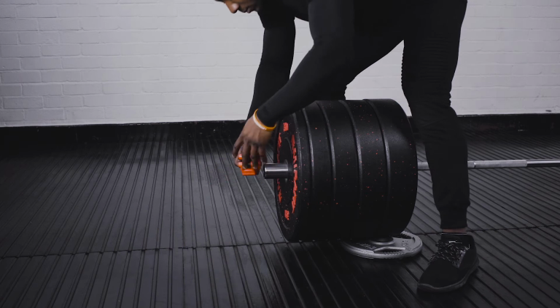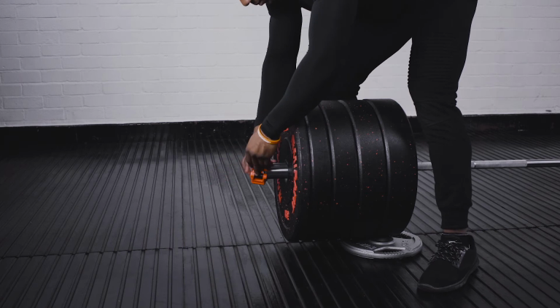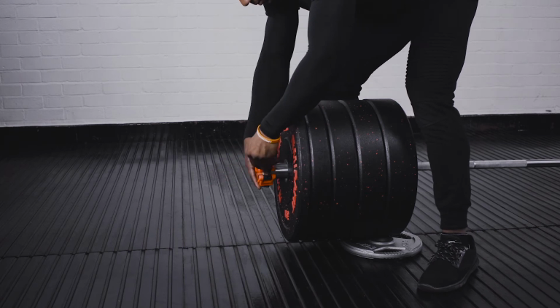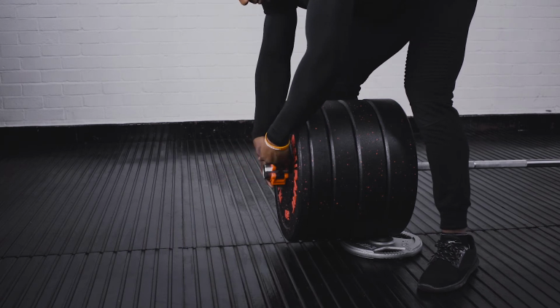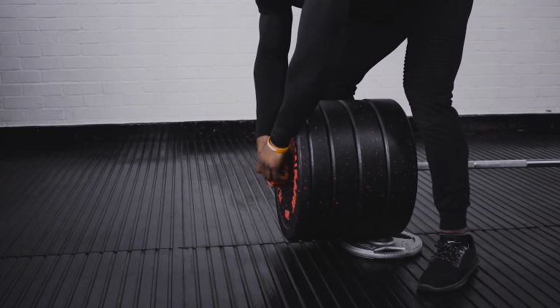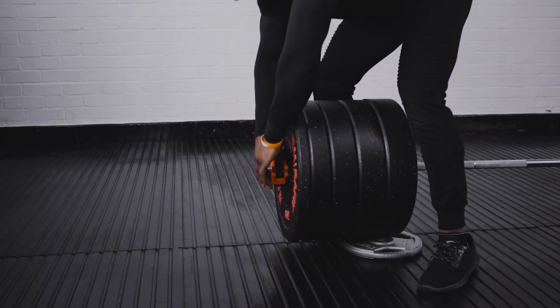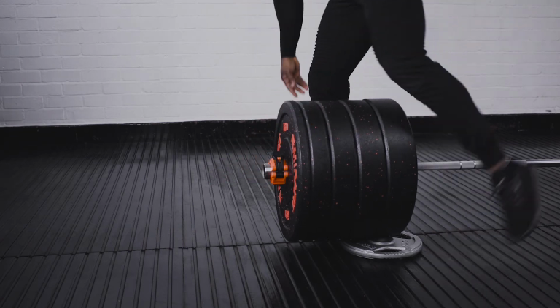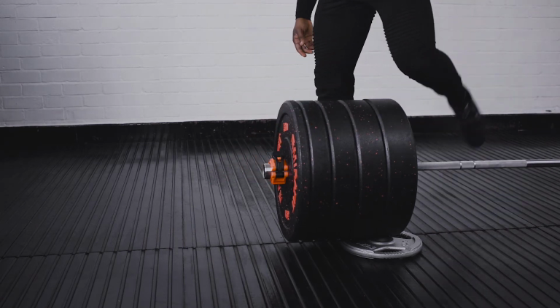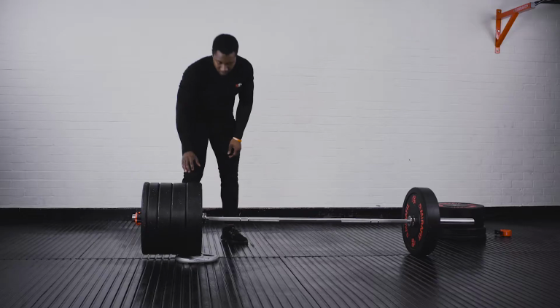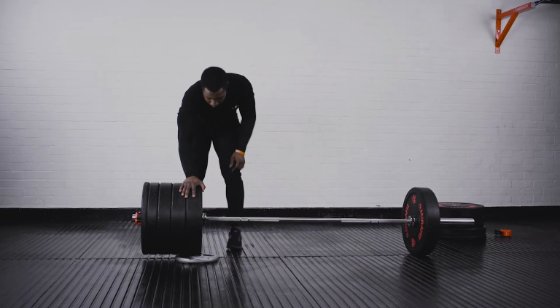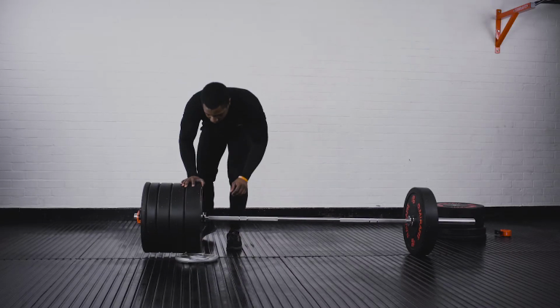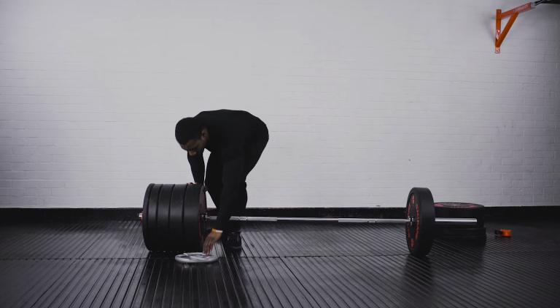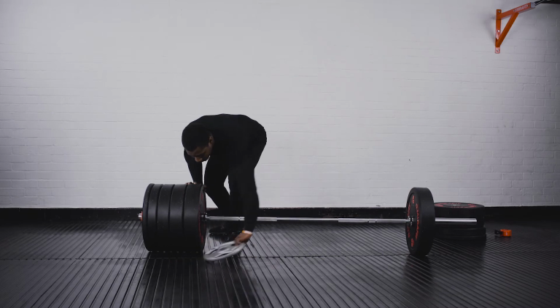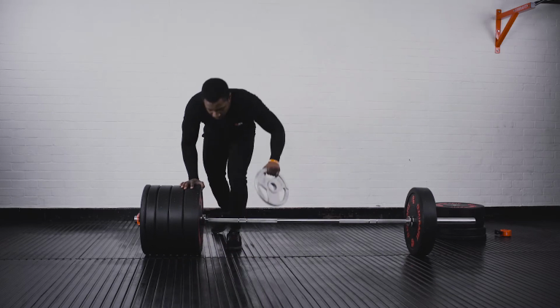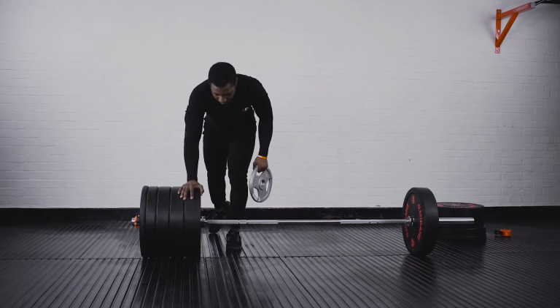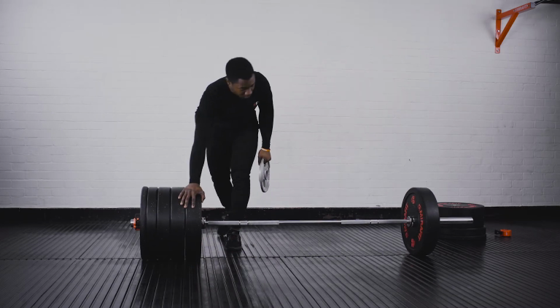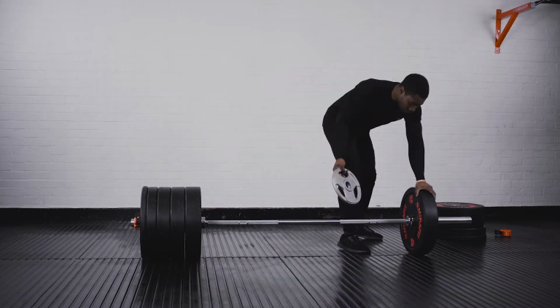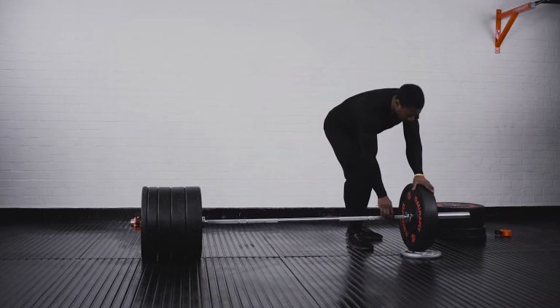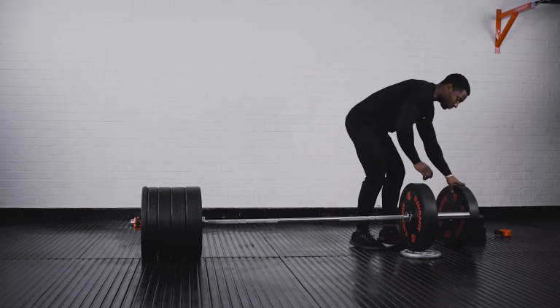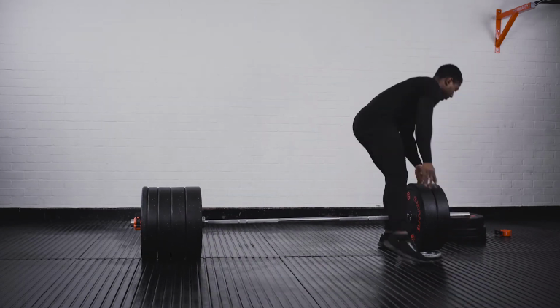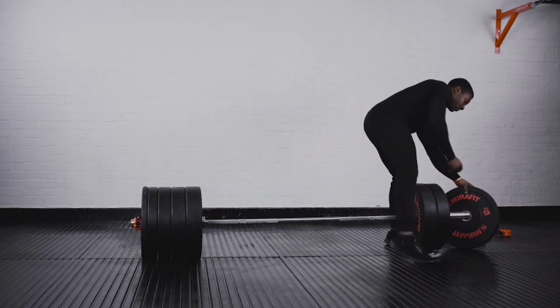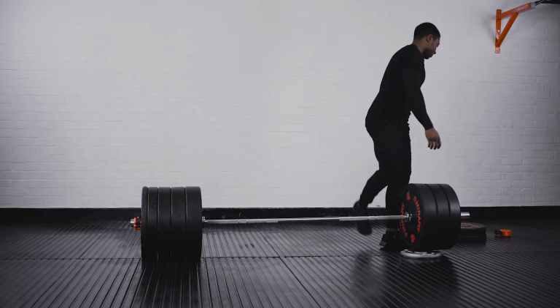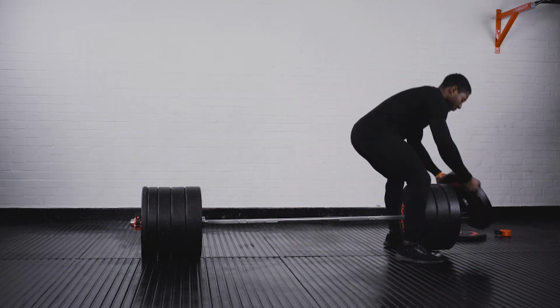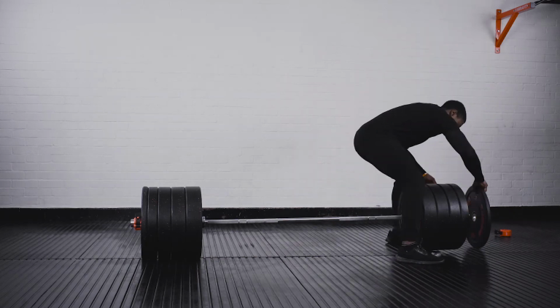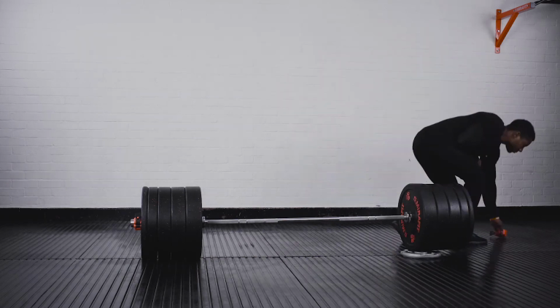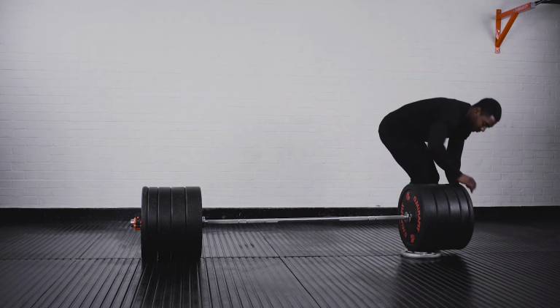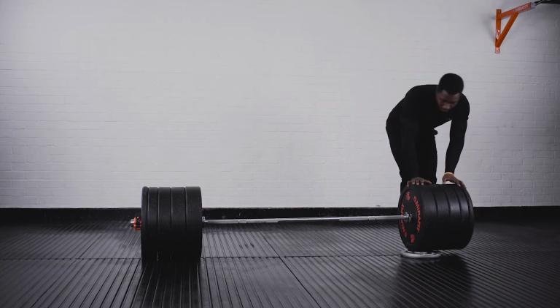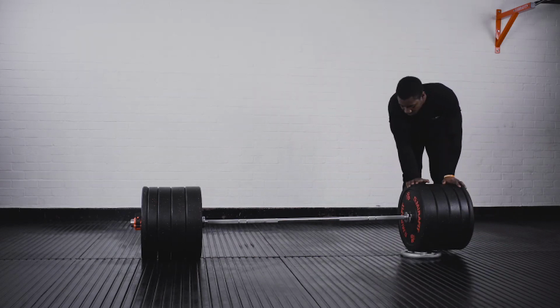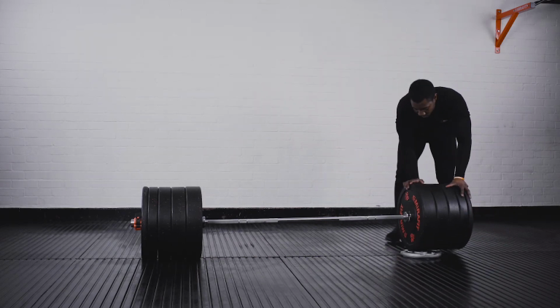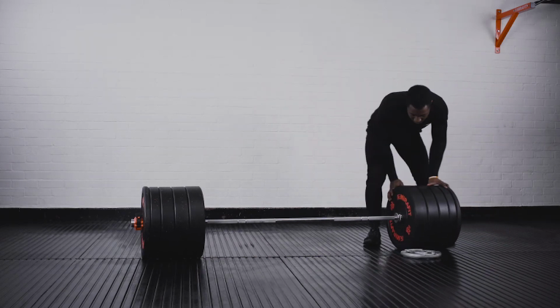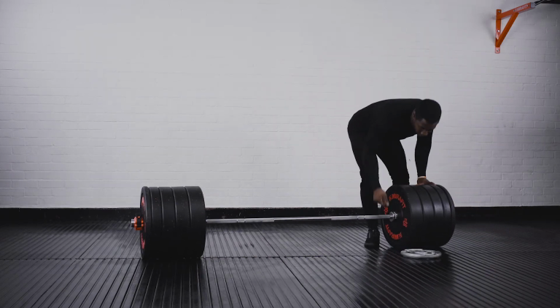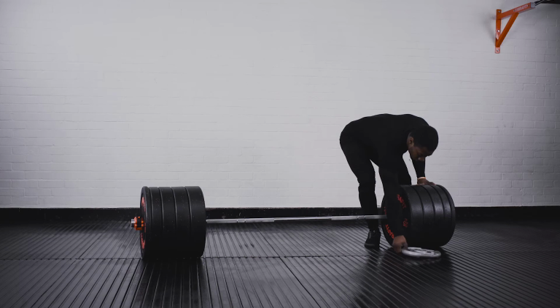Secure your weights with a collar and repeat on the other side, swapping the tri-grip weight over as you go. When you're finished, remove the tri-grip weight from underneath and you're ready to deadlift.